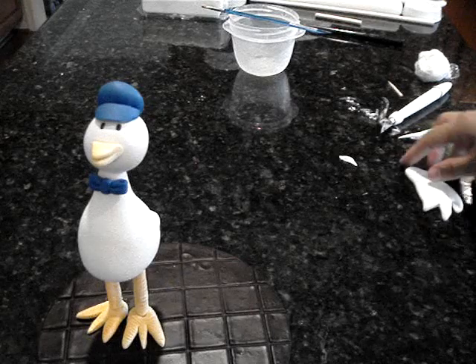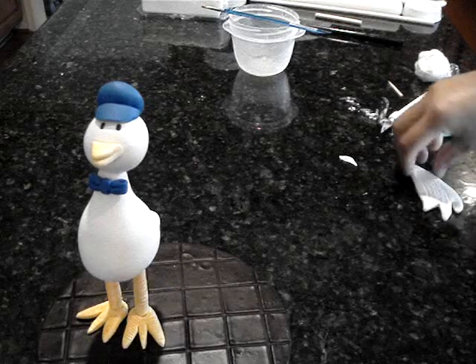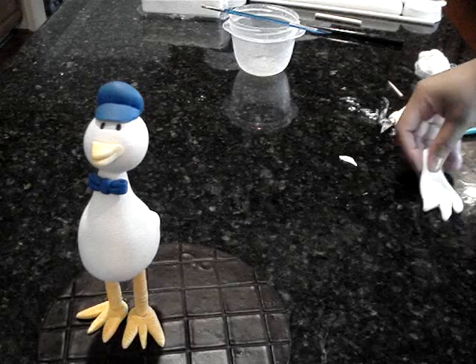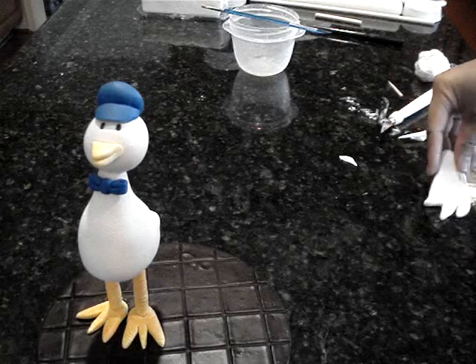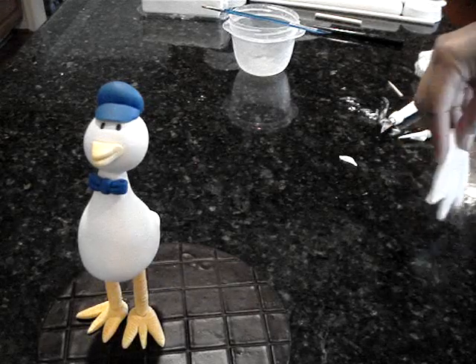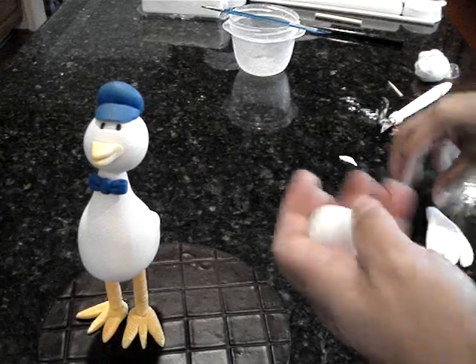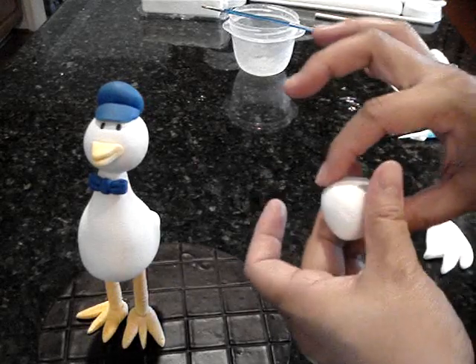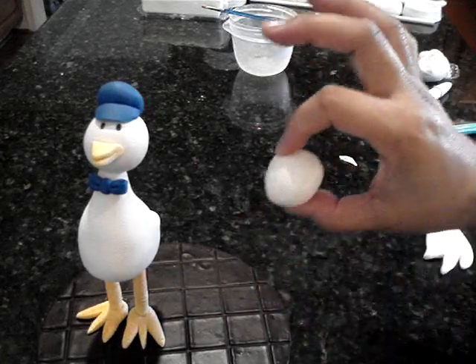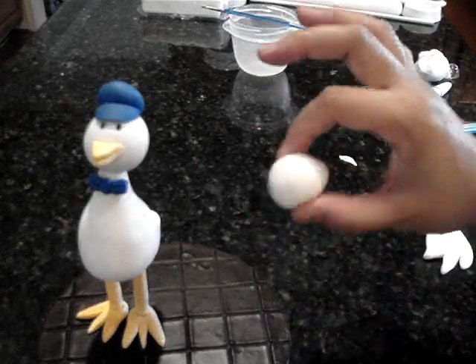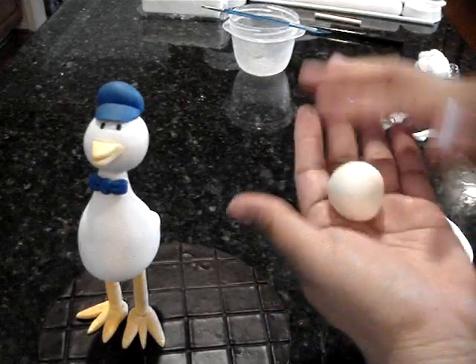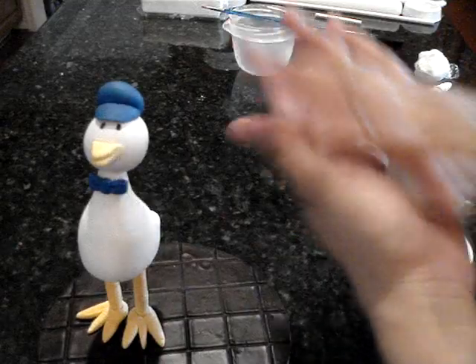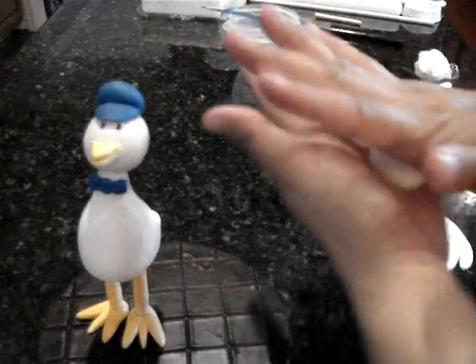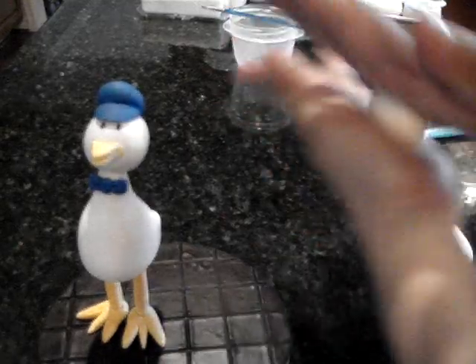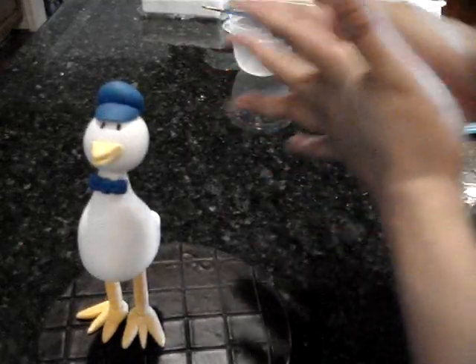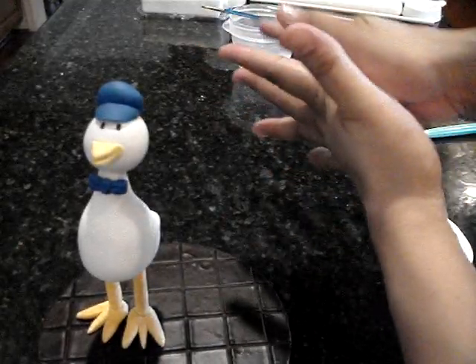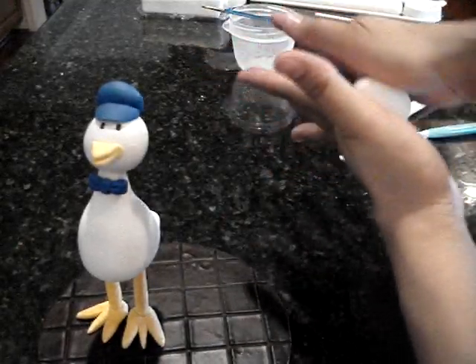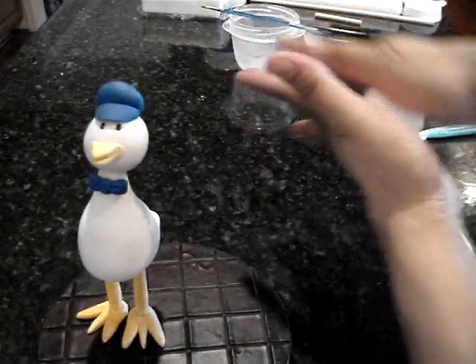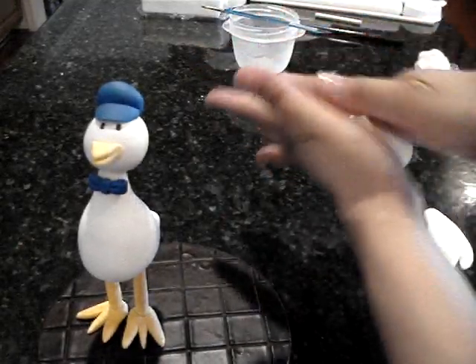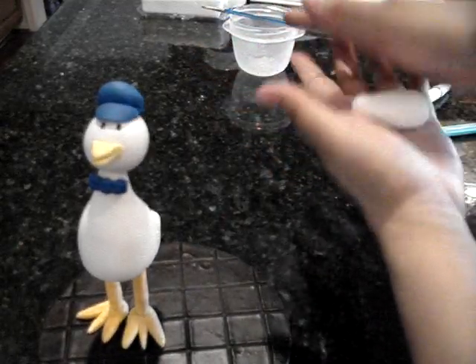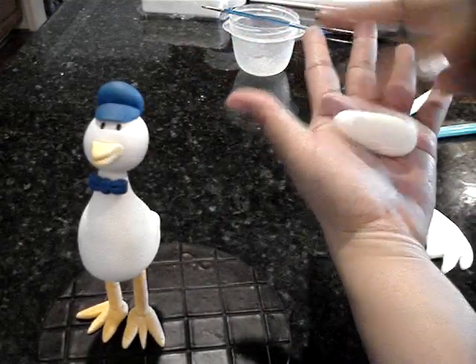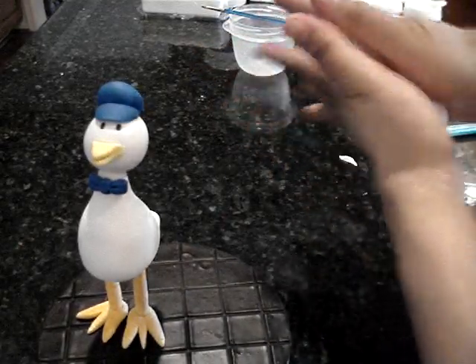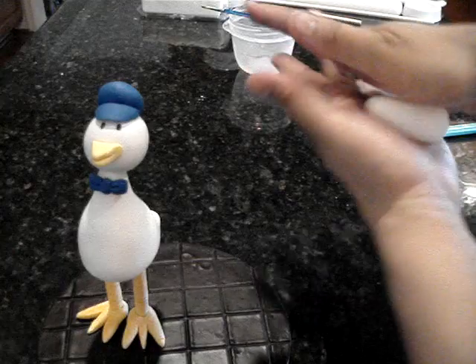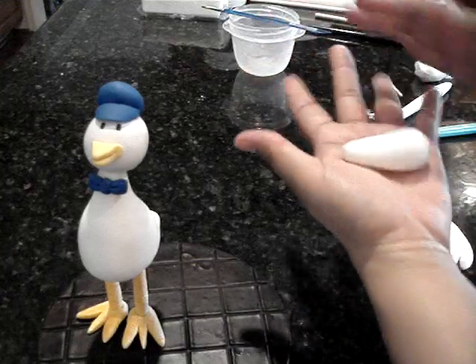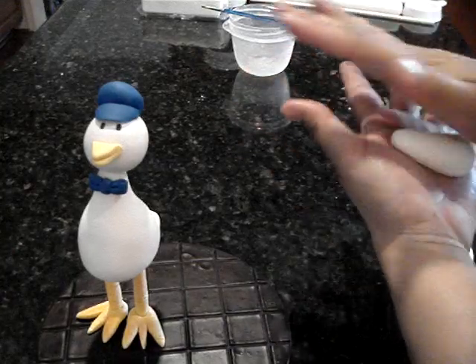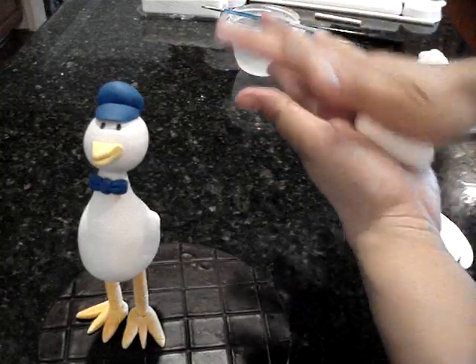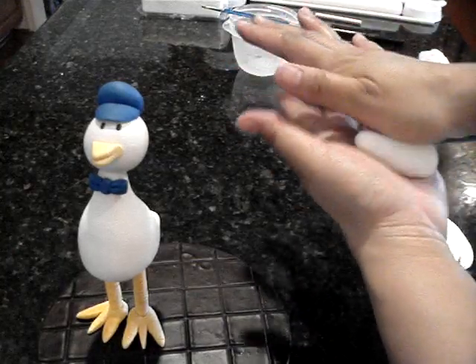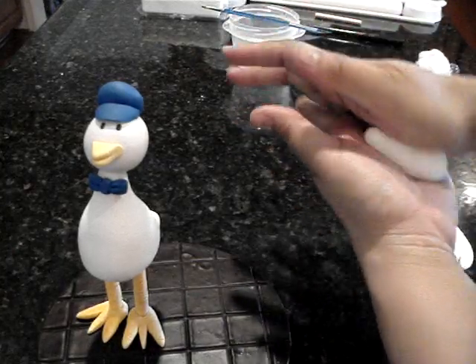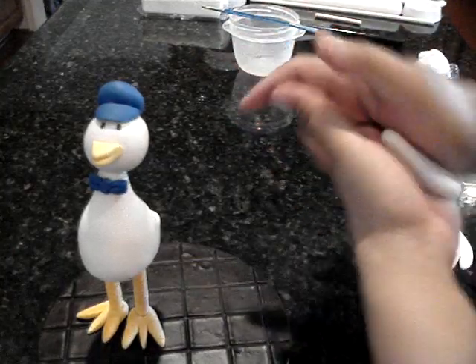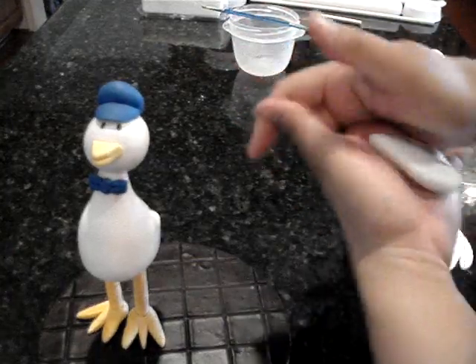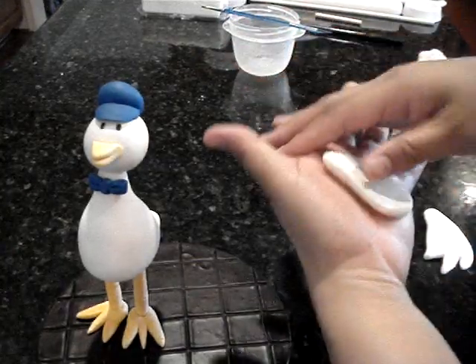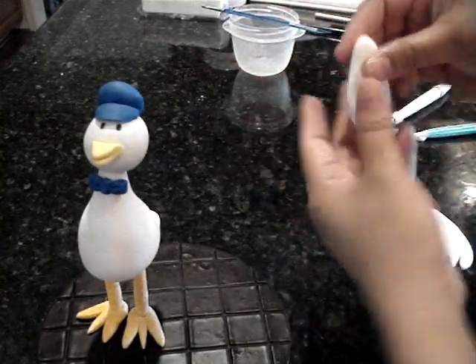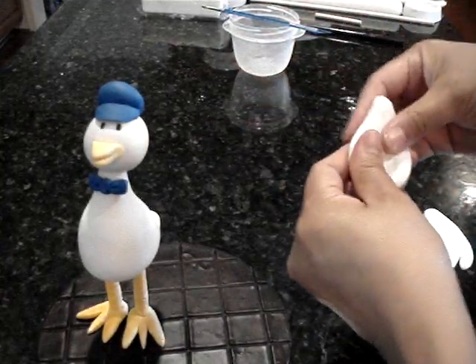For the wings, we're going to need two balls of gum paste. Make an elongated shape that's narrow at one end and wide at the other. Flatten it.